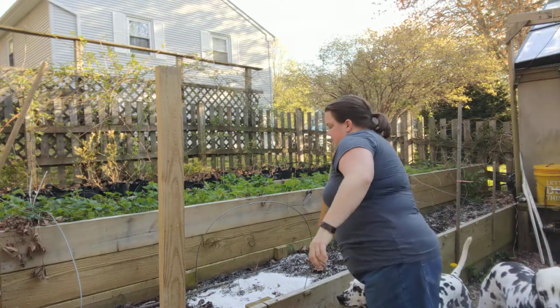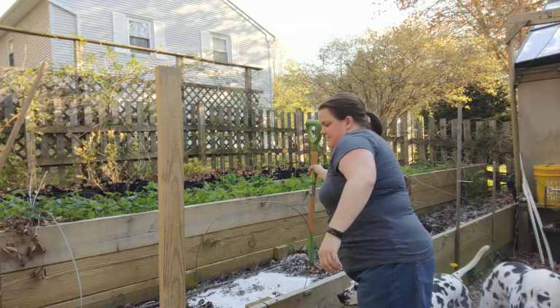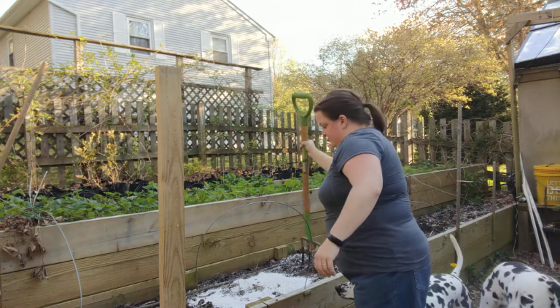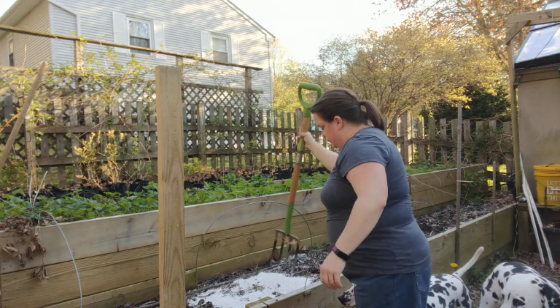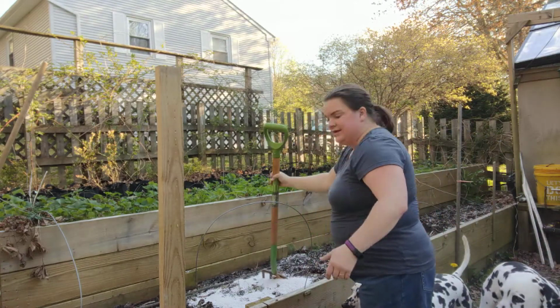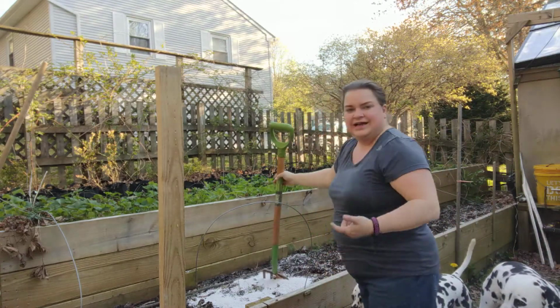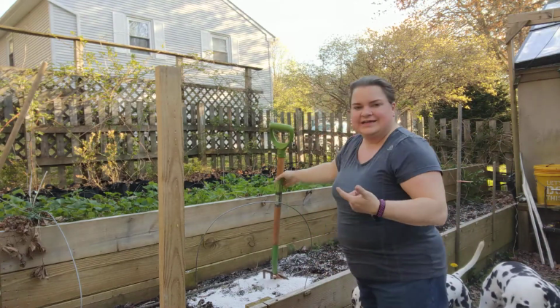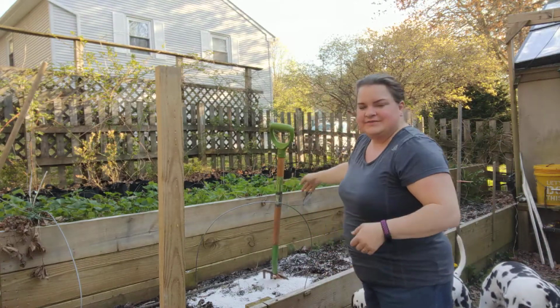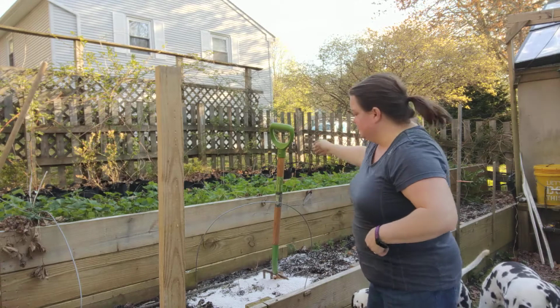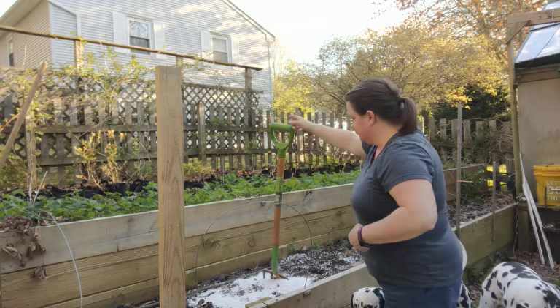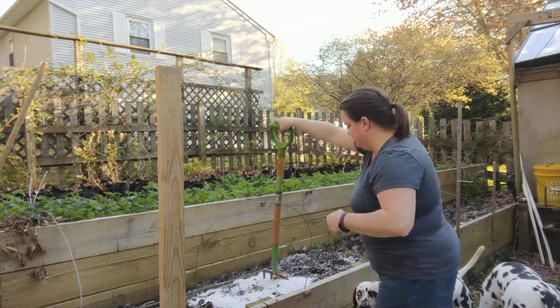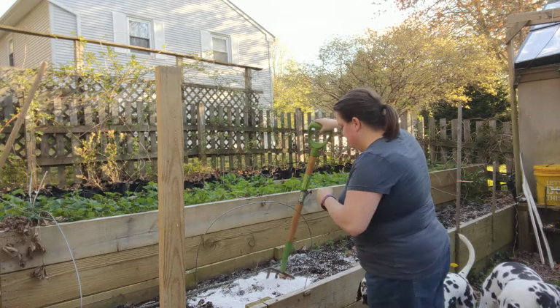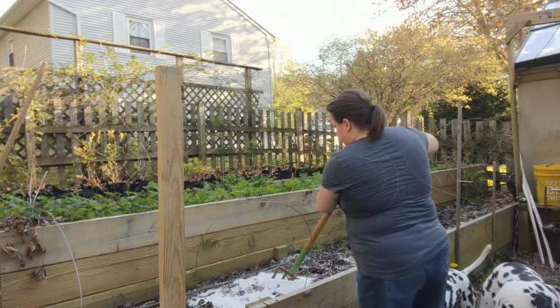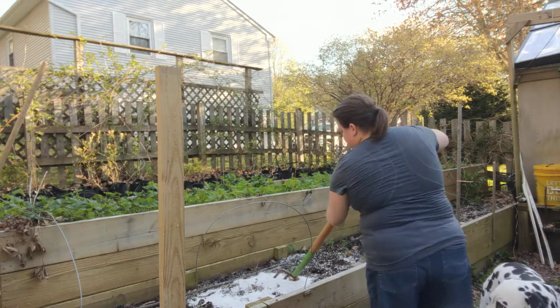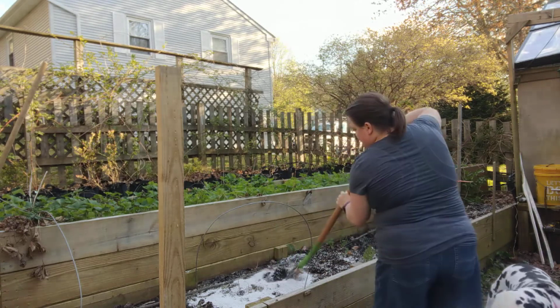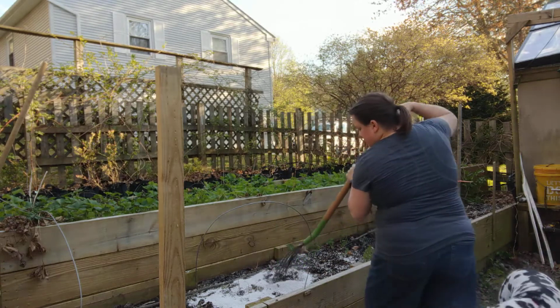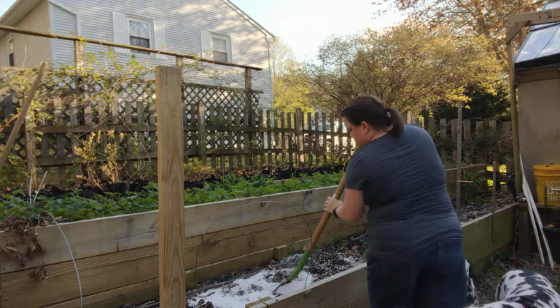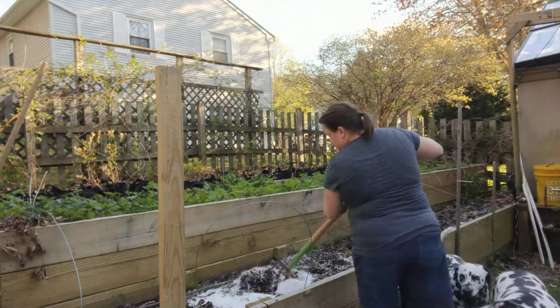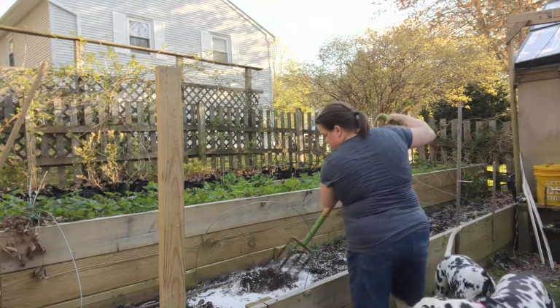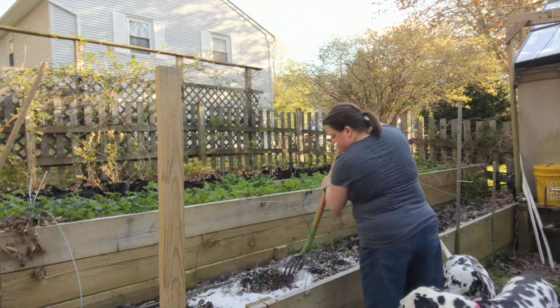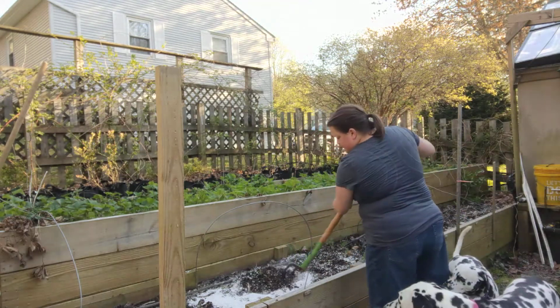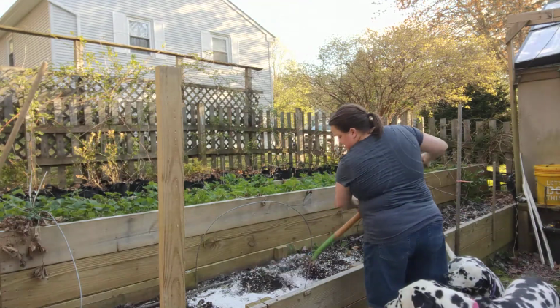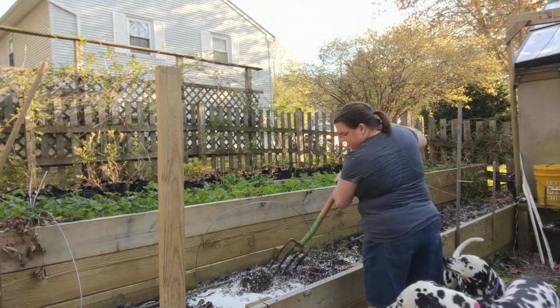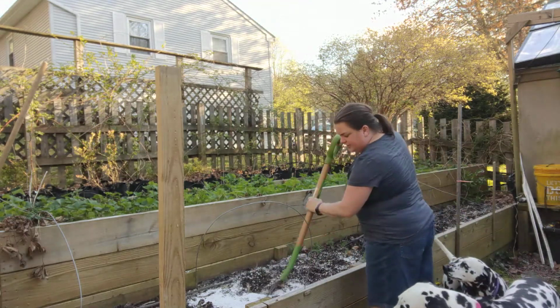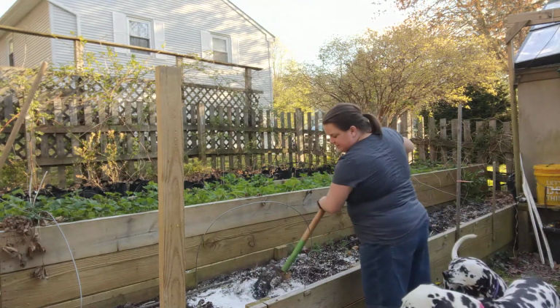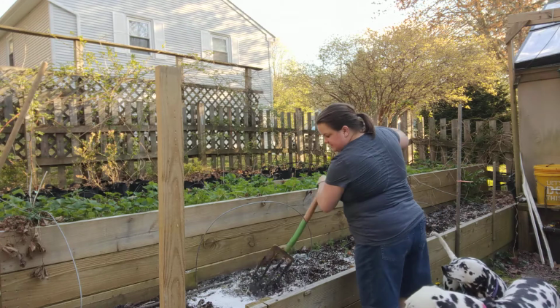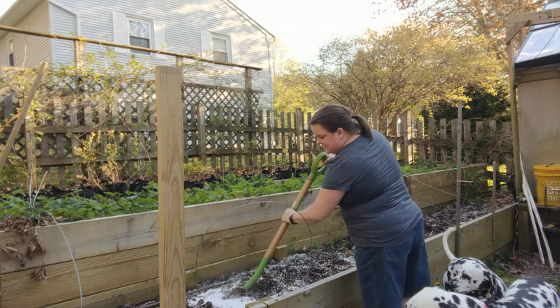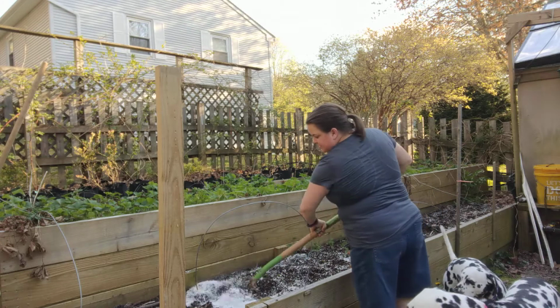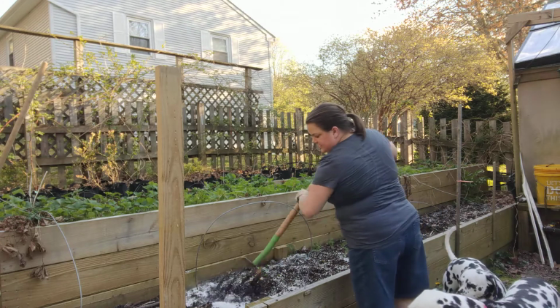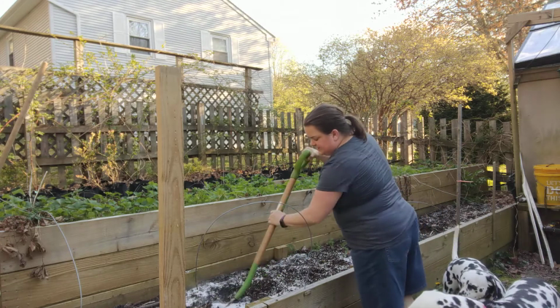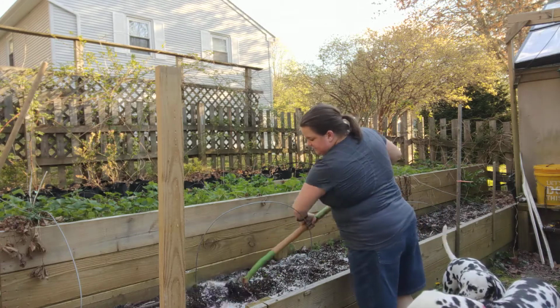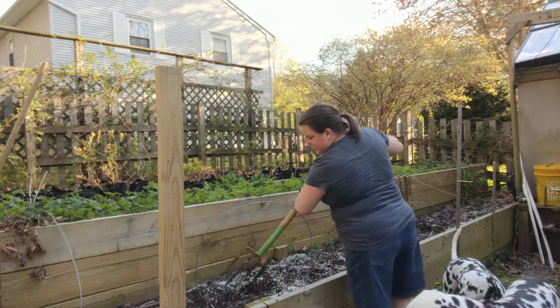Then I like to give it a little turn with my pitchfork here, because the pitchfork gets nice and deep into the bed.